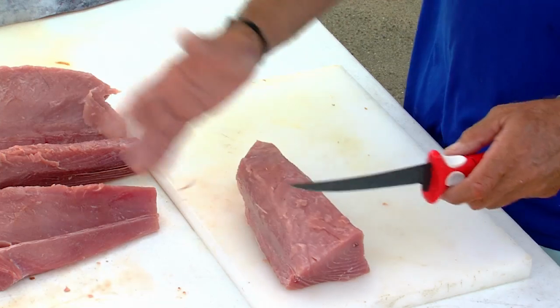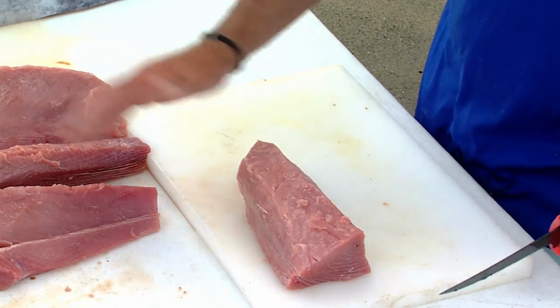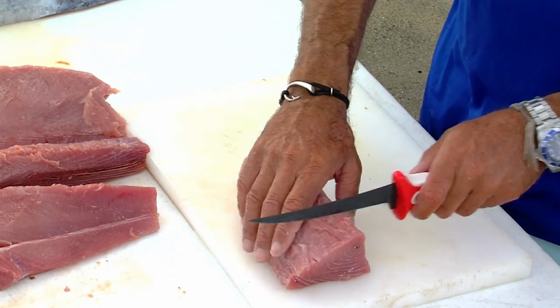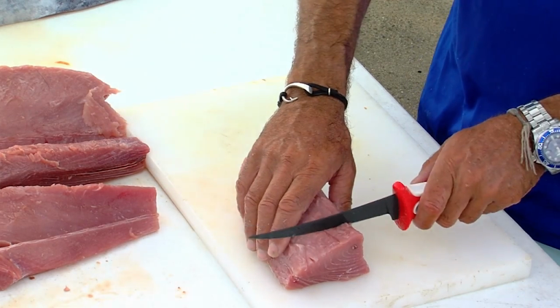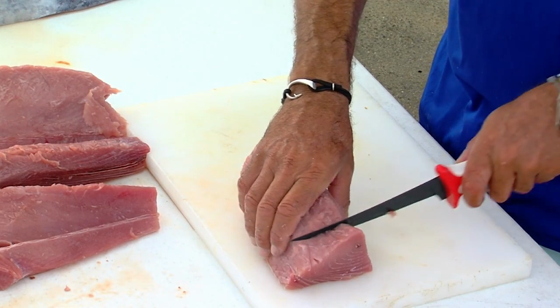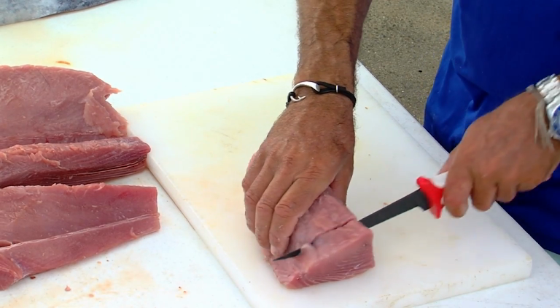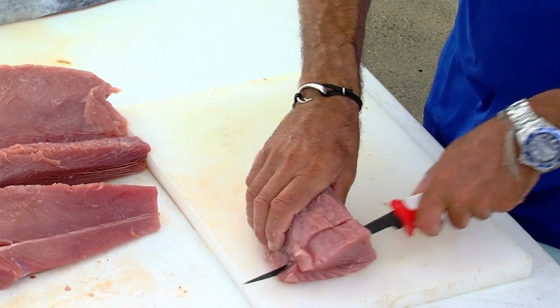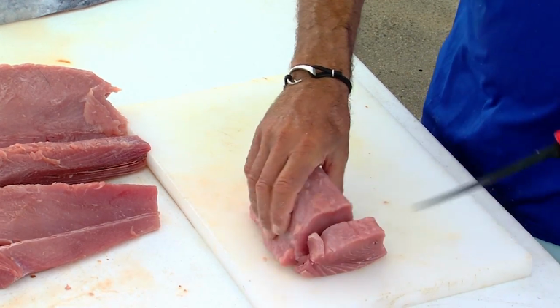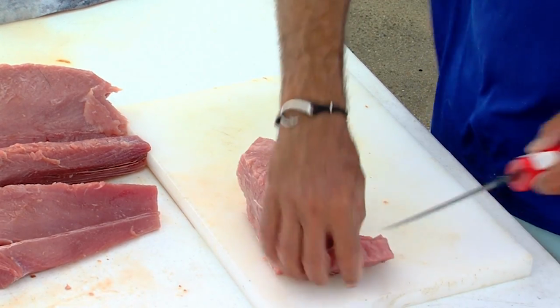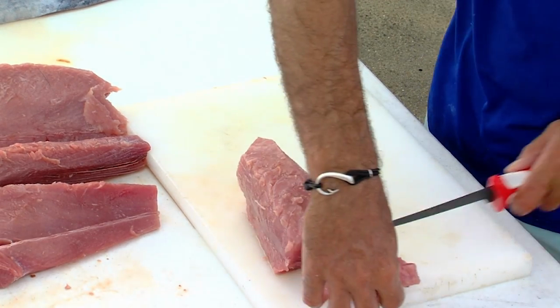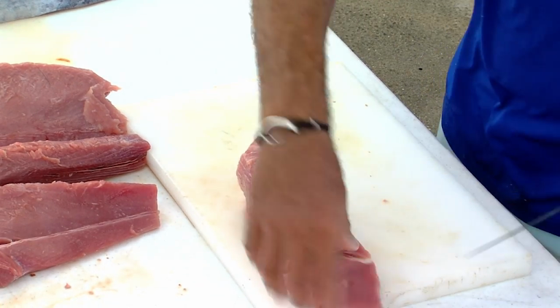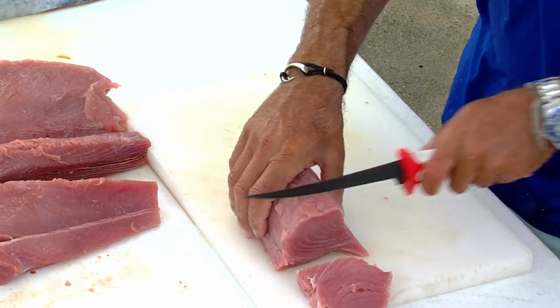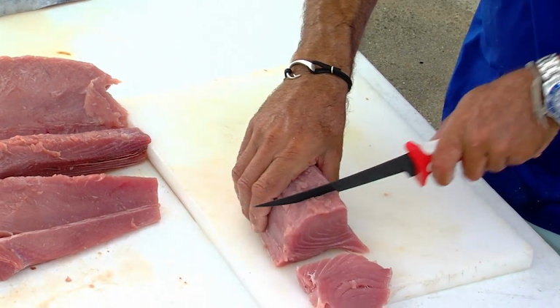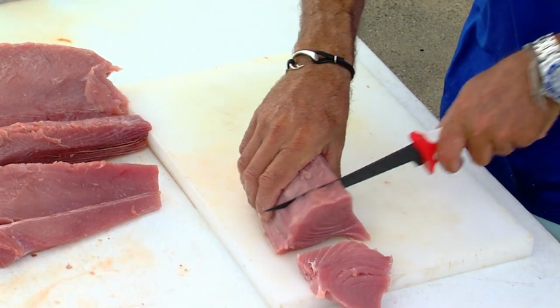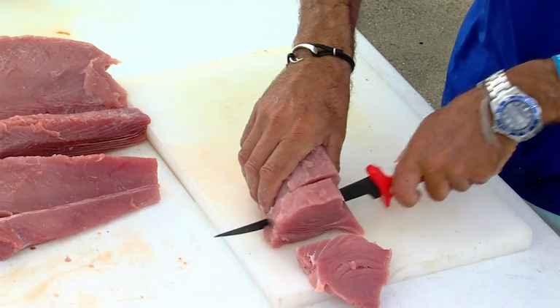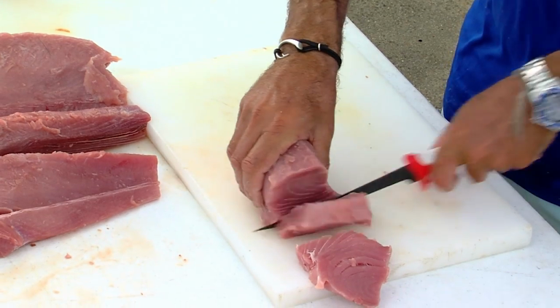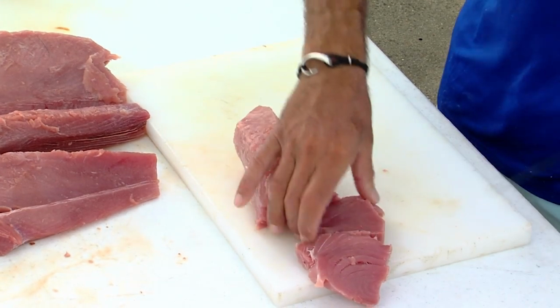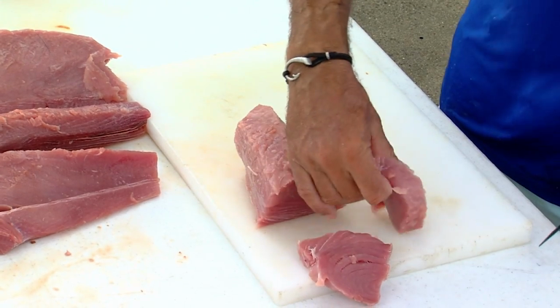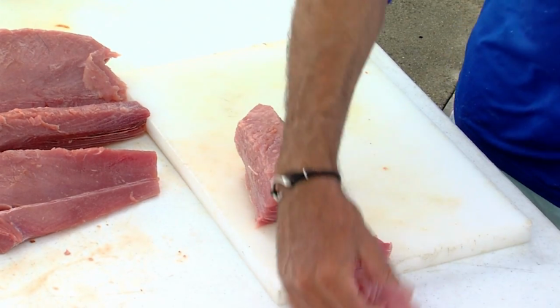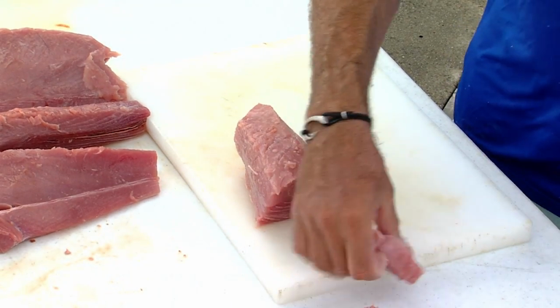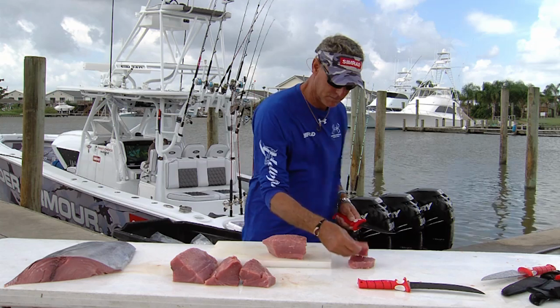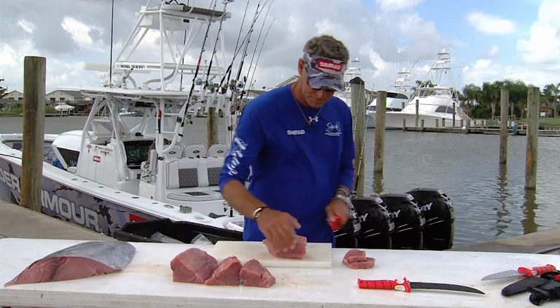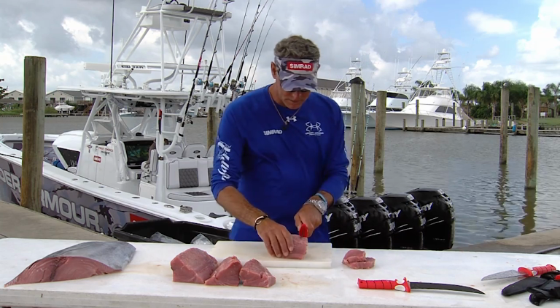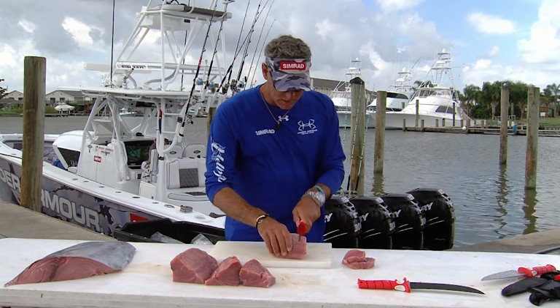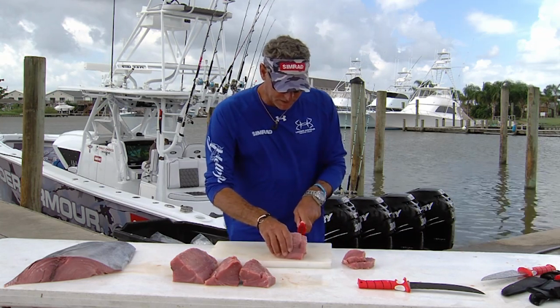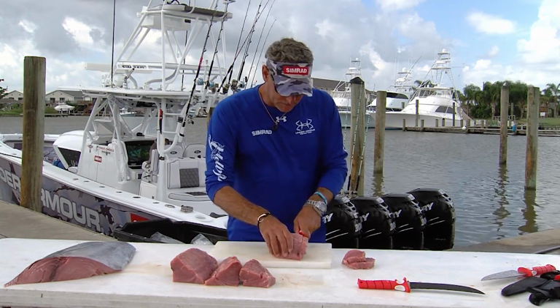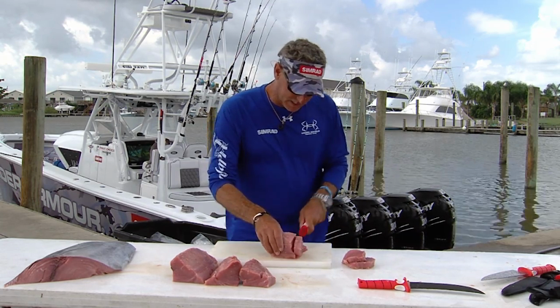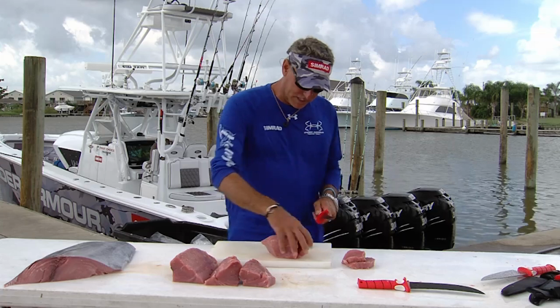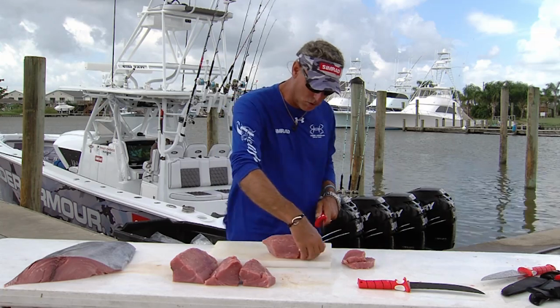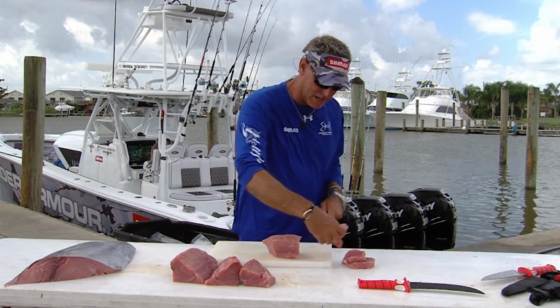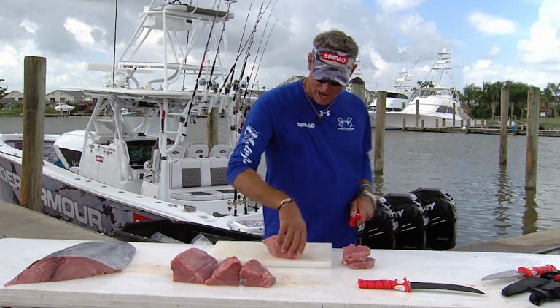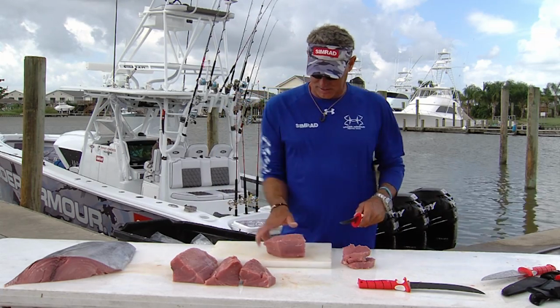On your nice big clean pieces, you're going to cut your steaks with a grill, just like that. Depends on how rare you want them, how thick you cut them. But then at the end of each loin, you're going to have odd pieces.